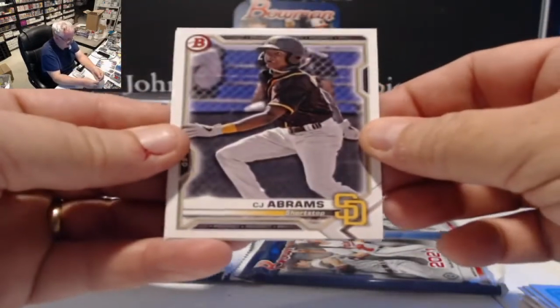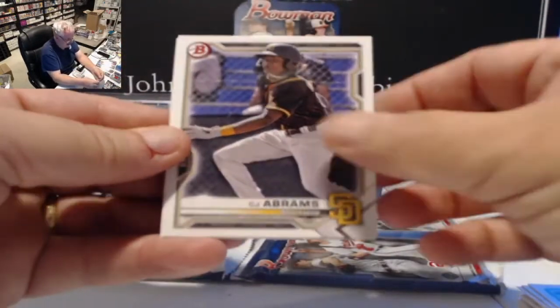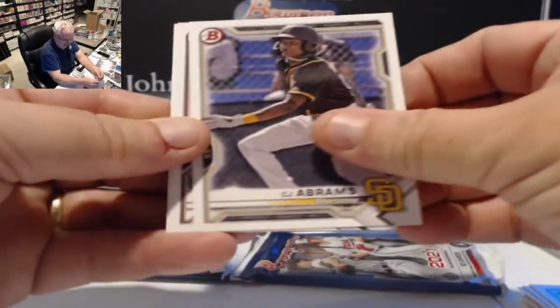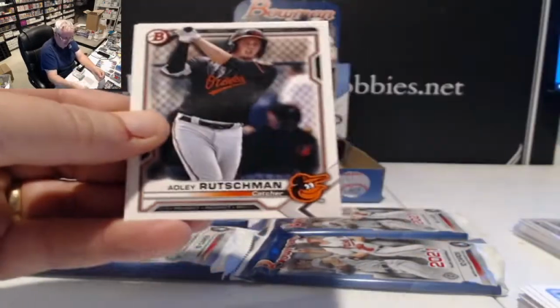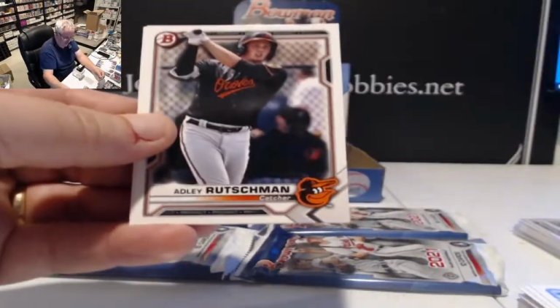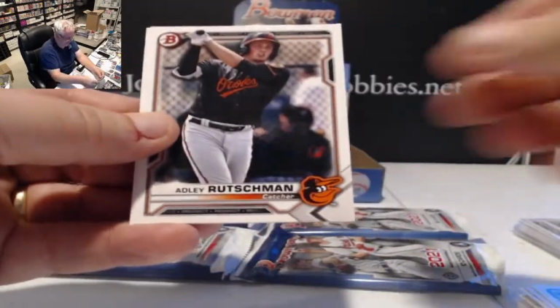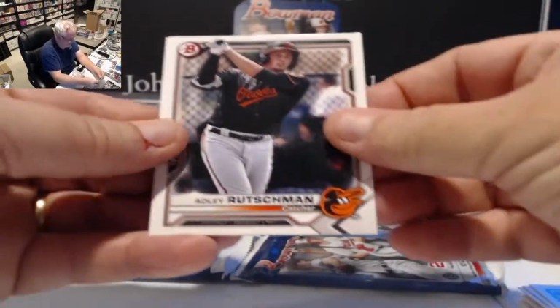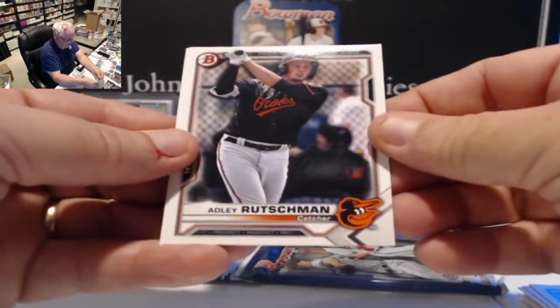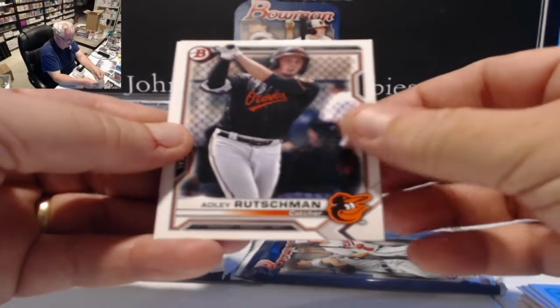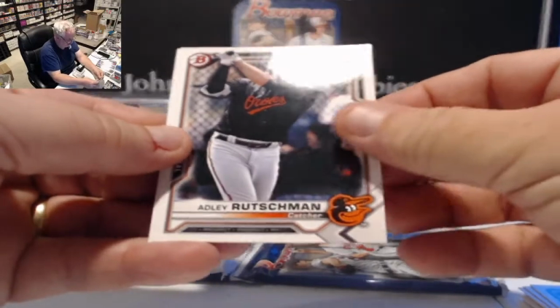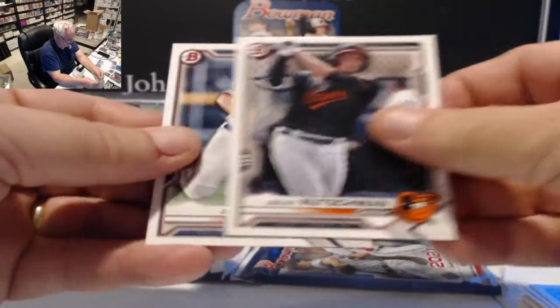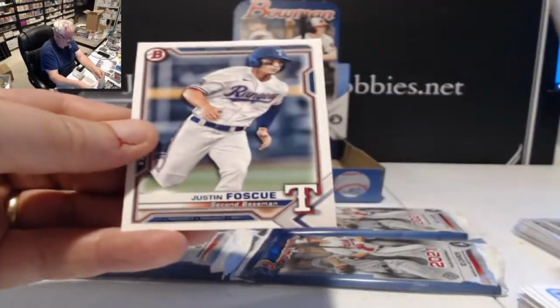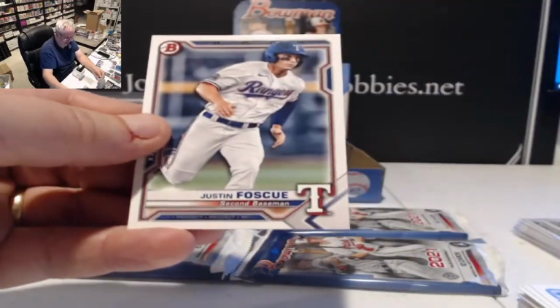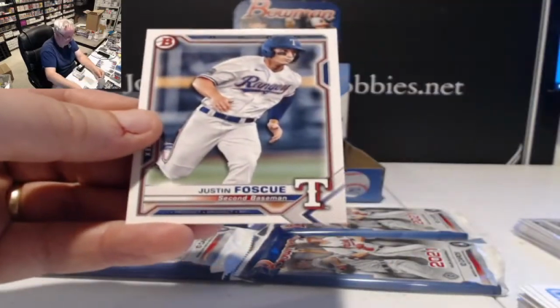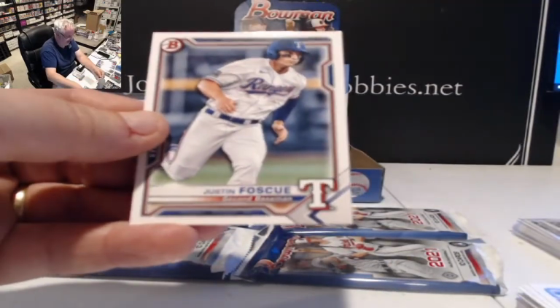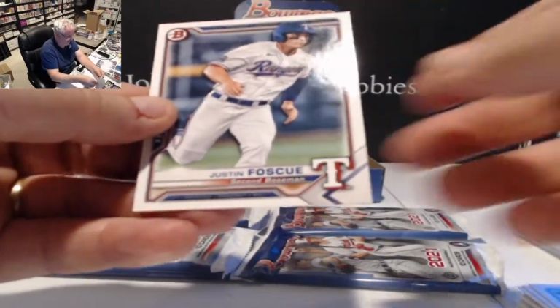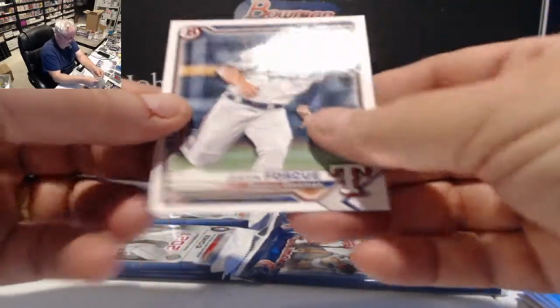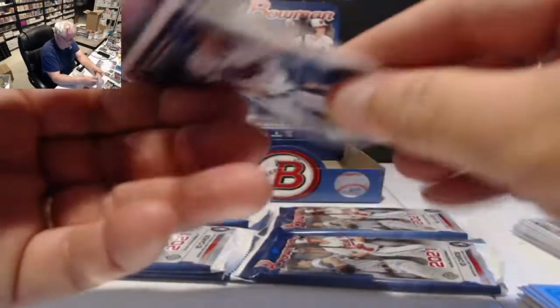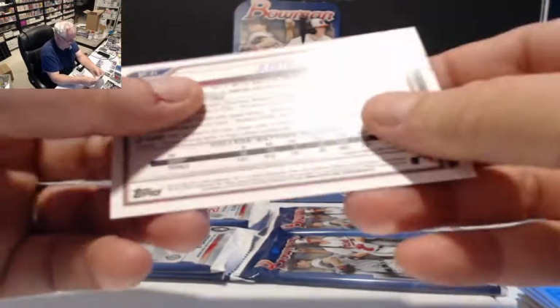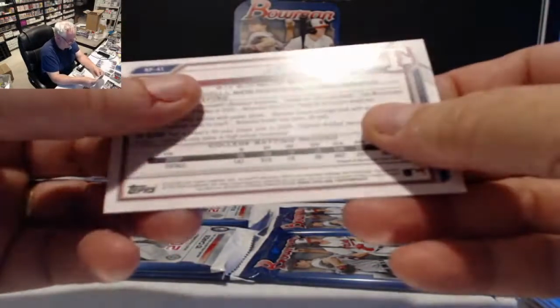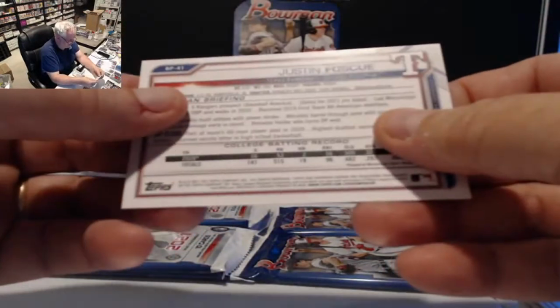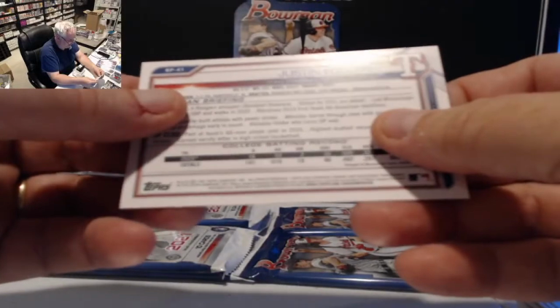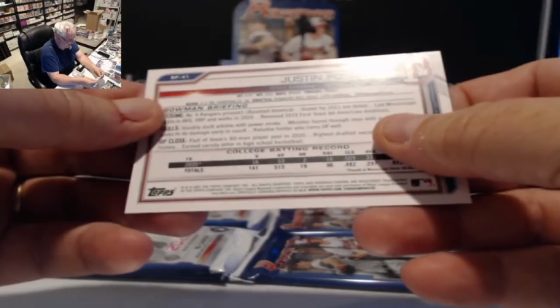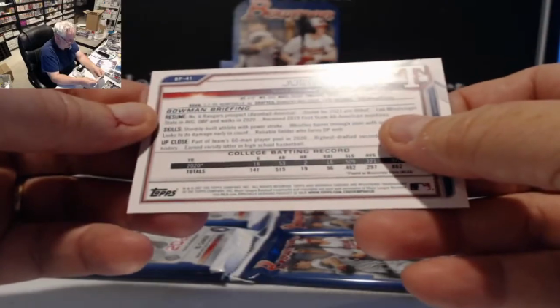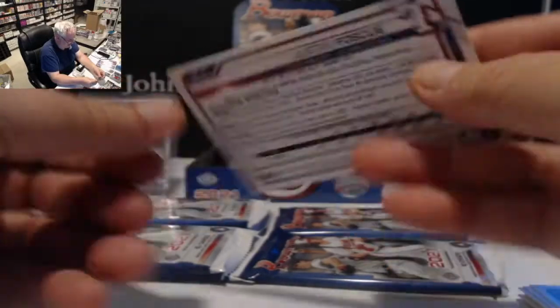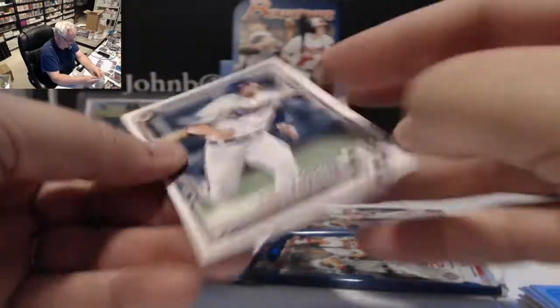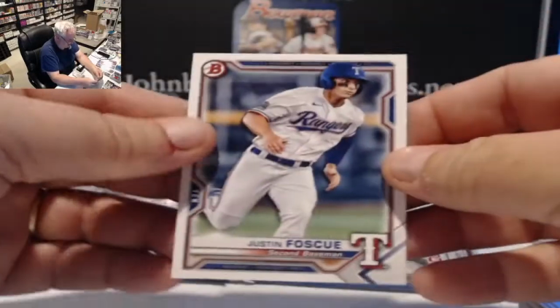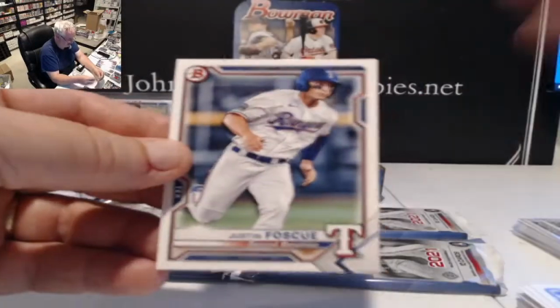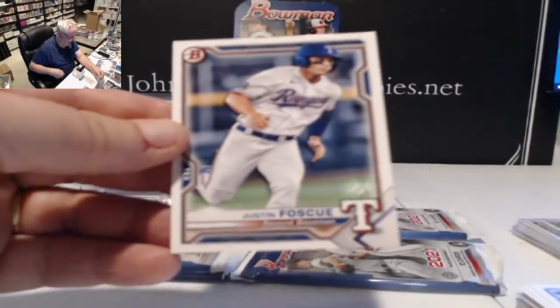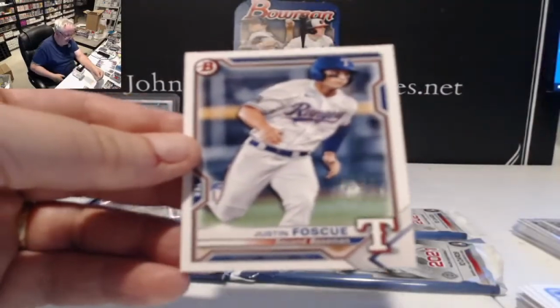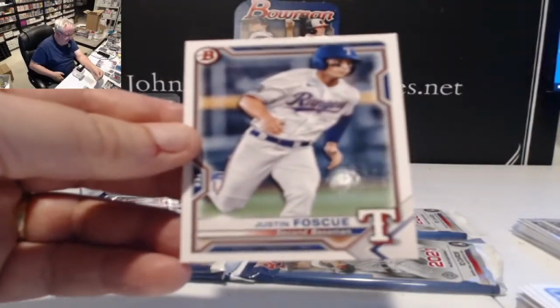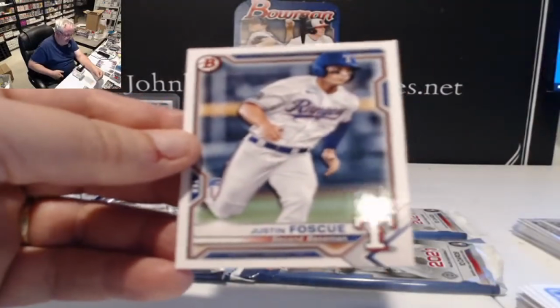CJ Abrams, Rosman — former number one — and Foscue for the Rangers, 14th overall last year, second card for Foscue.